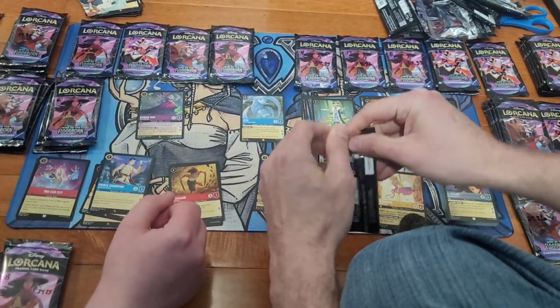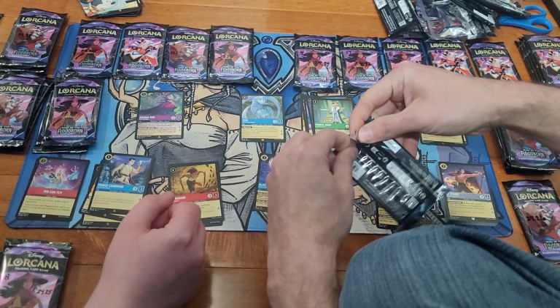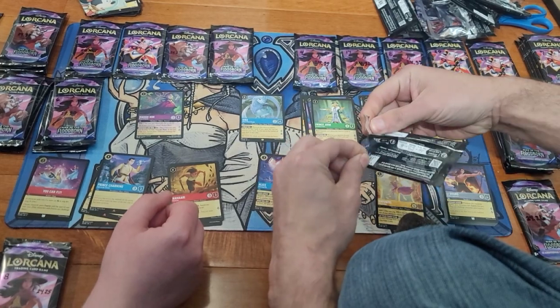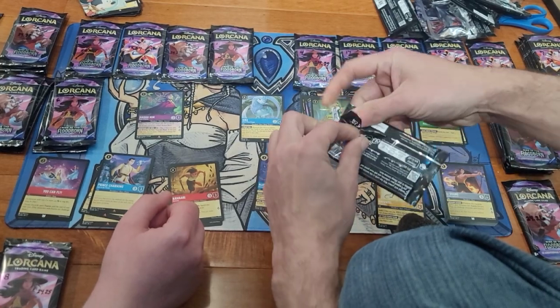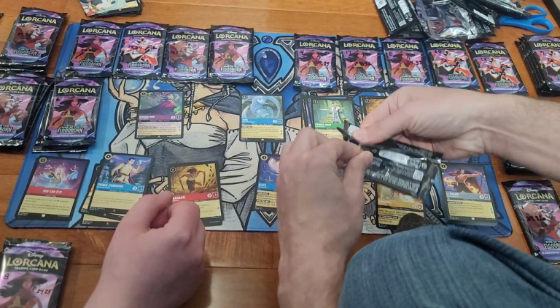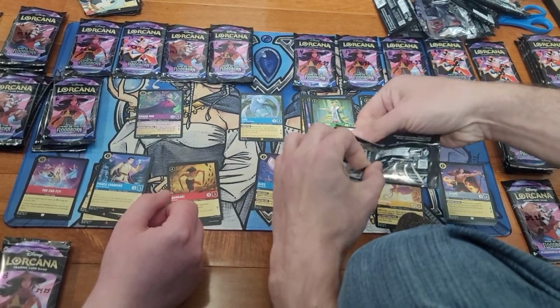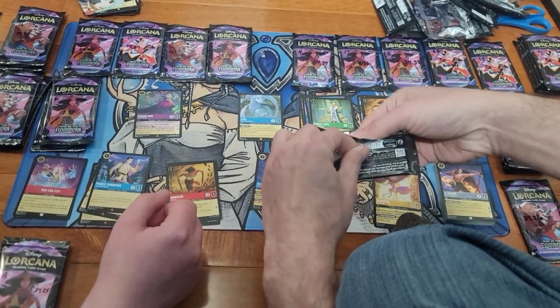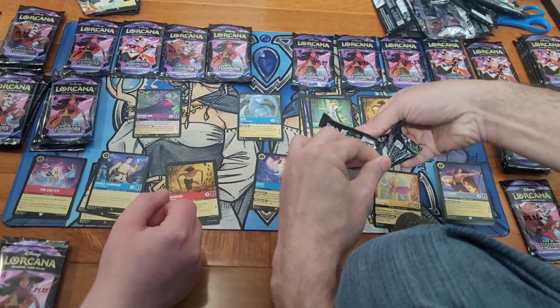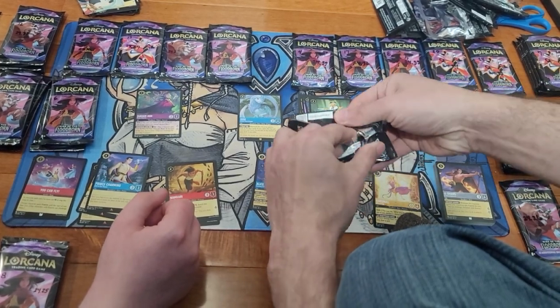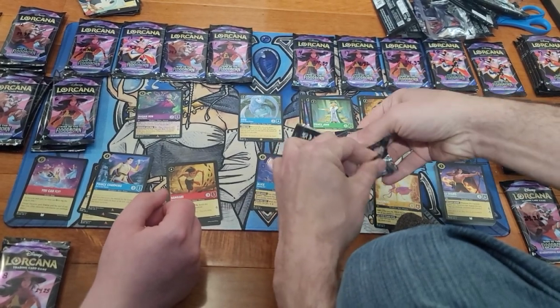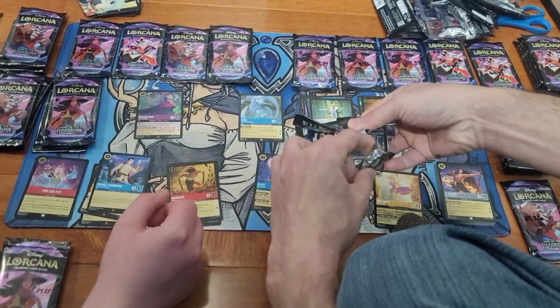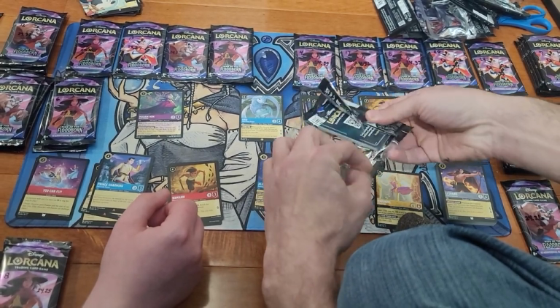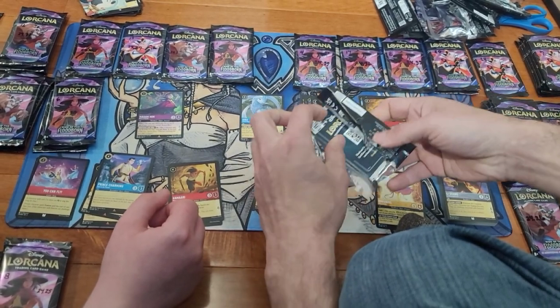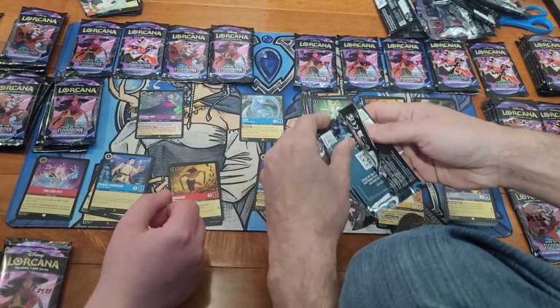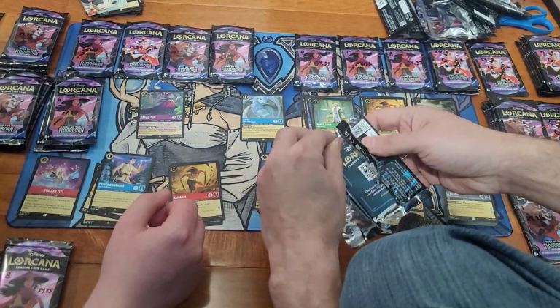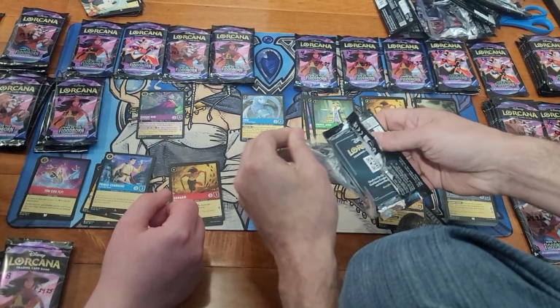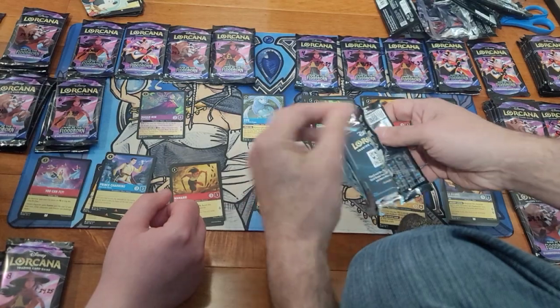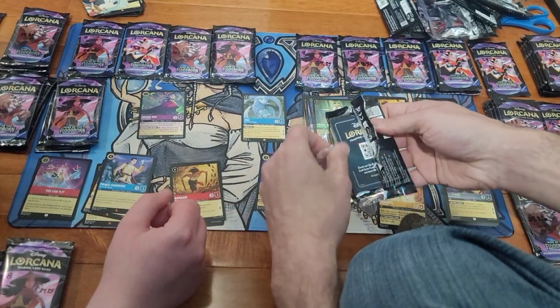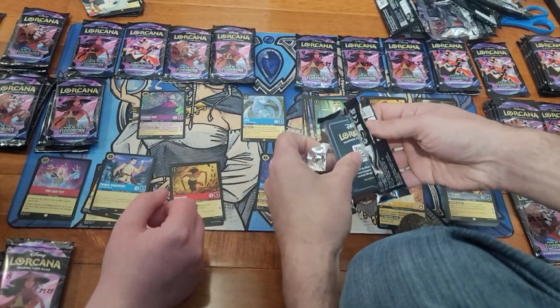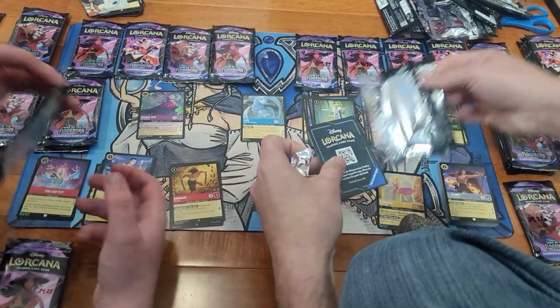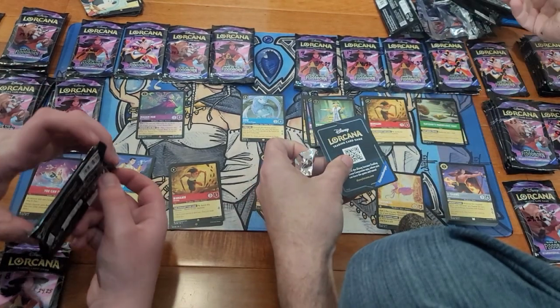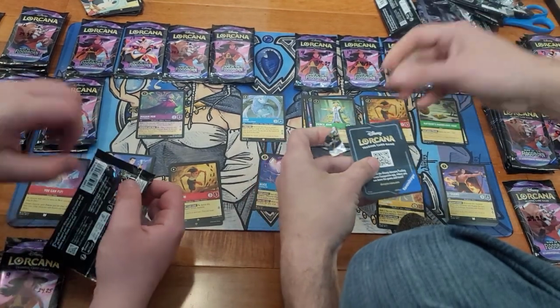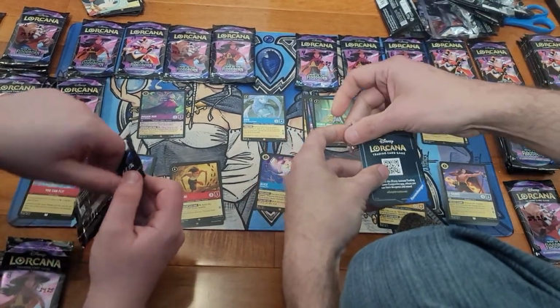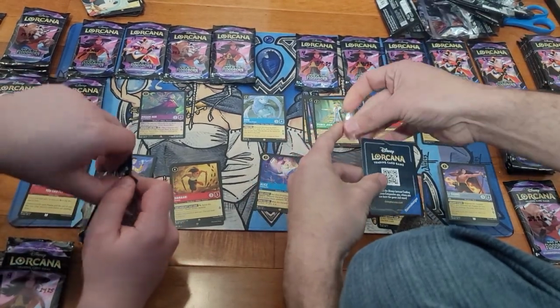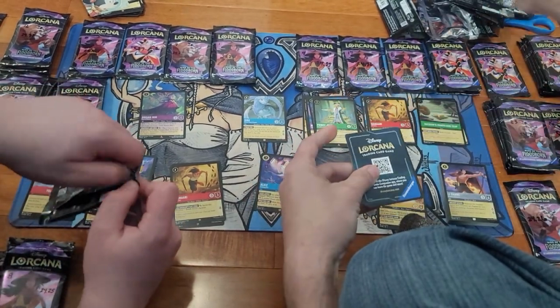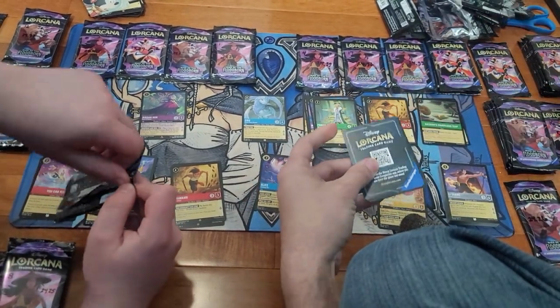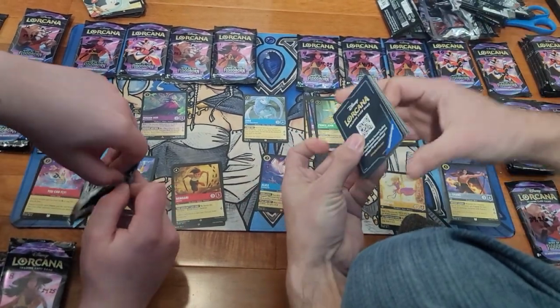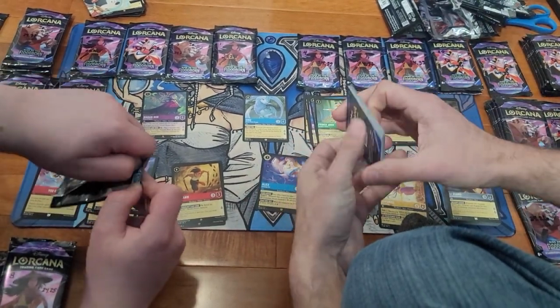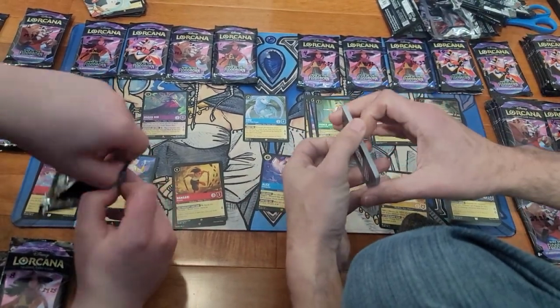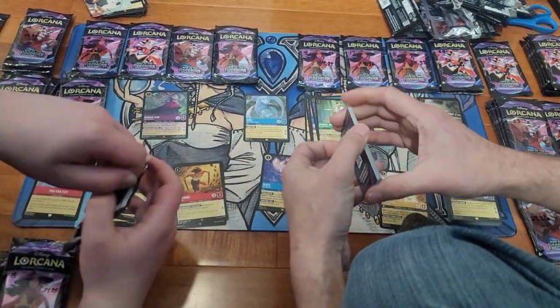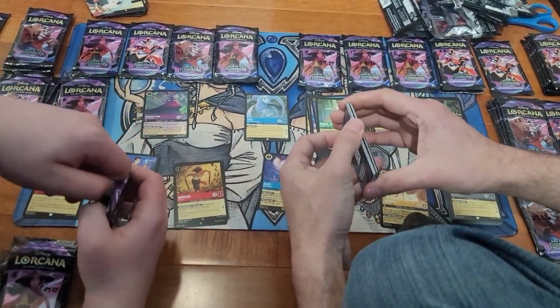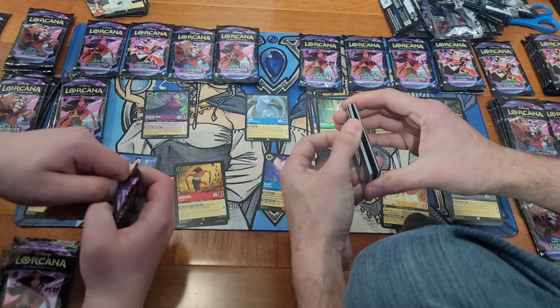It's like Sisu — we have all the Sisu's already that we need. And we needed one Snow White though, so that was good to get a Snow White. I think we might need that Foil Madam Mim.